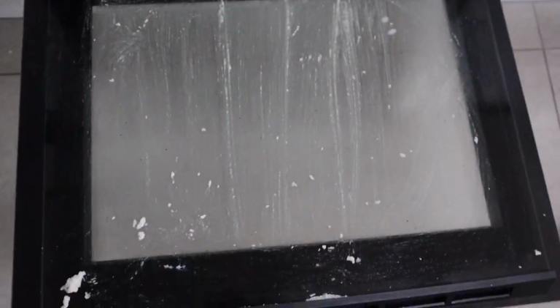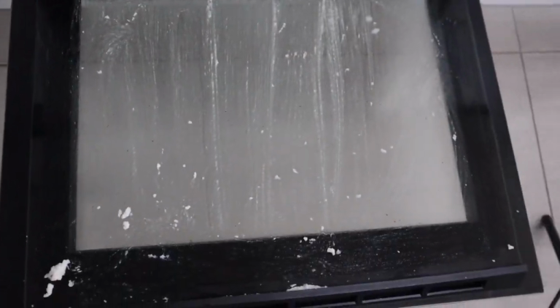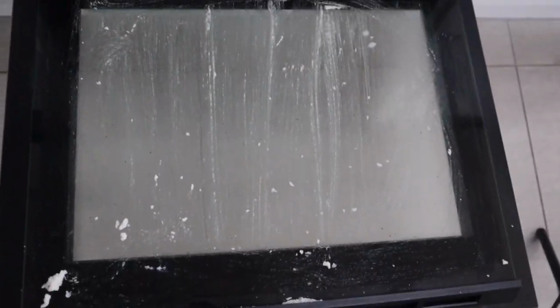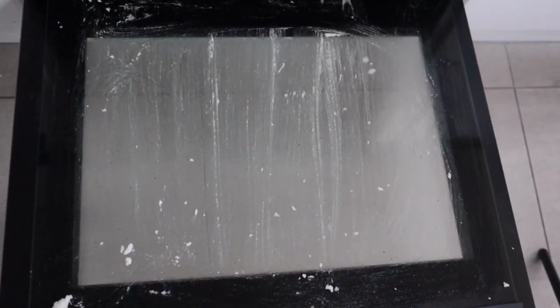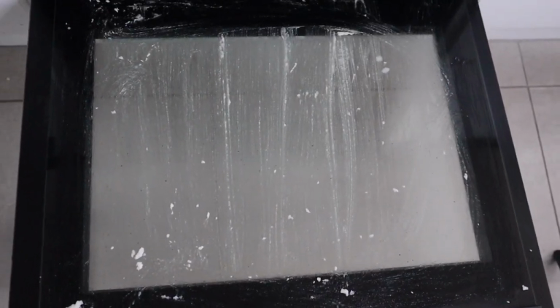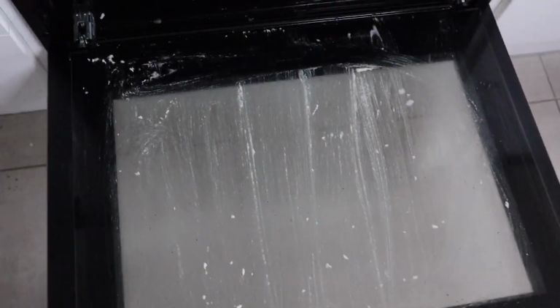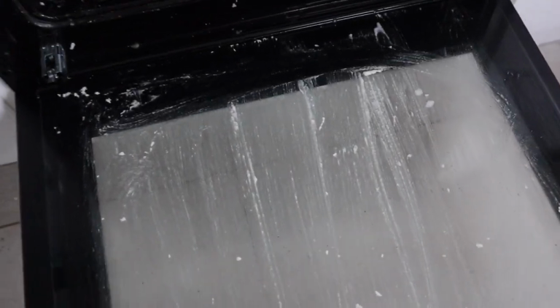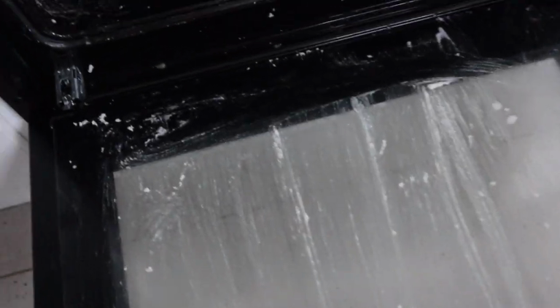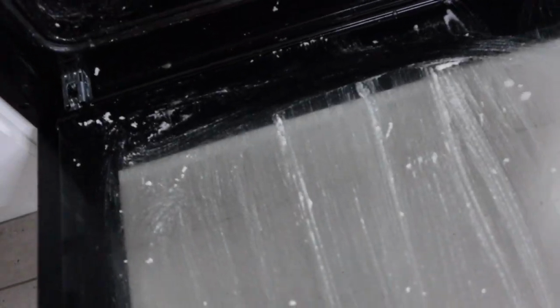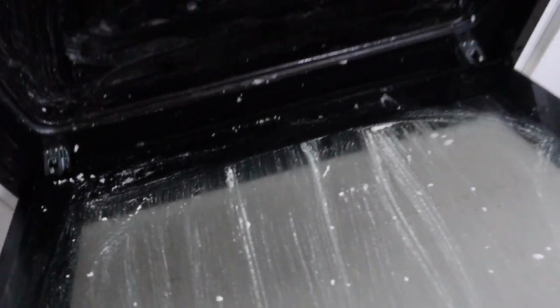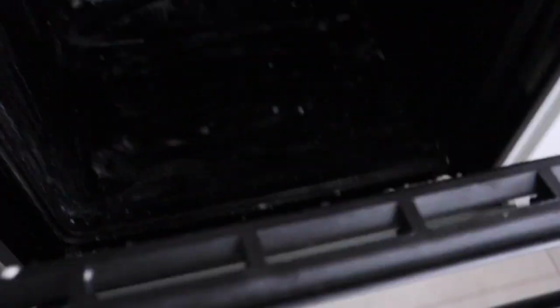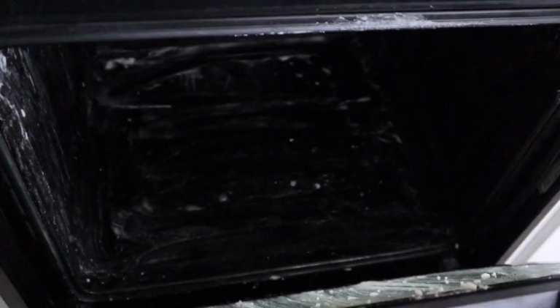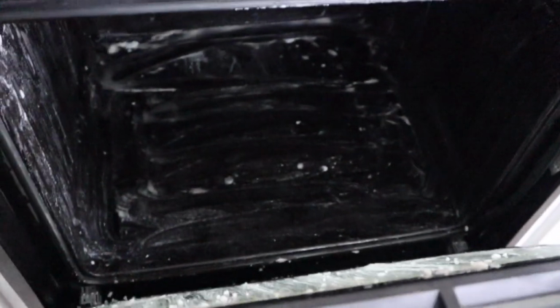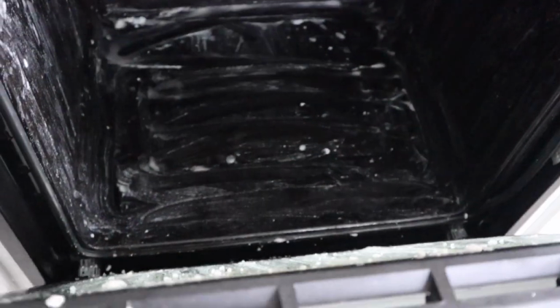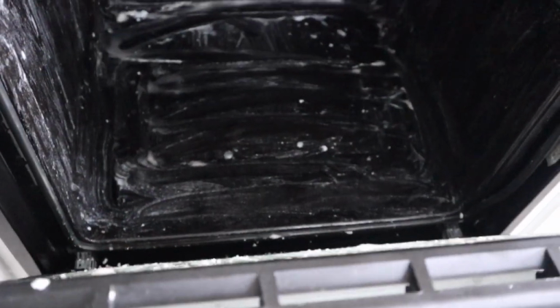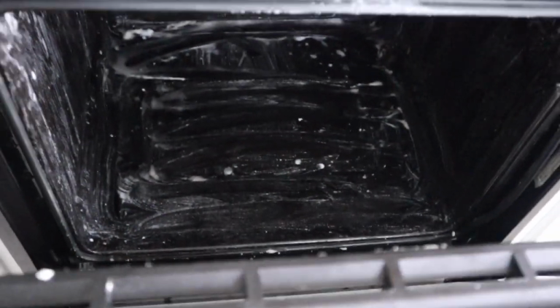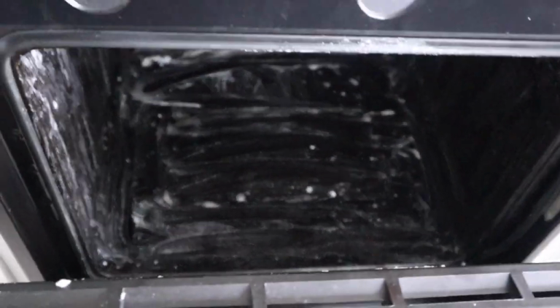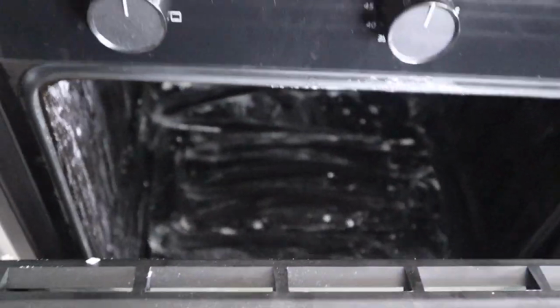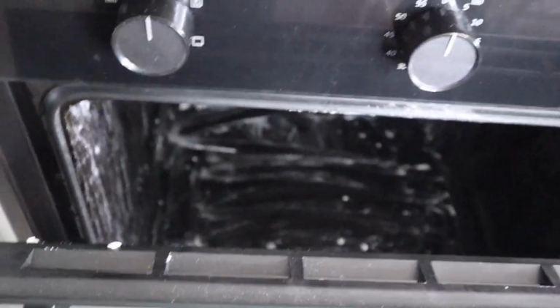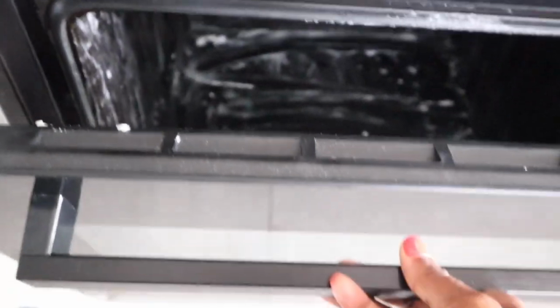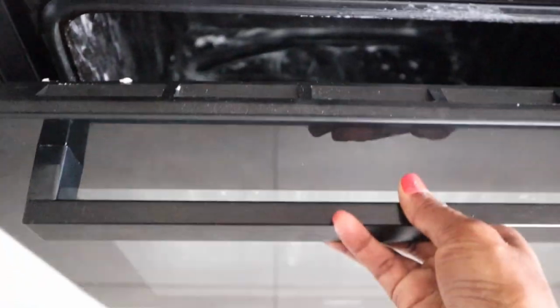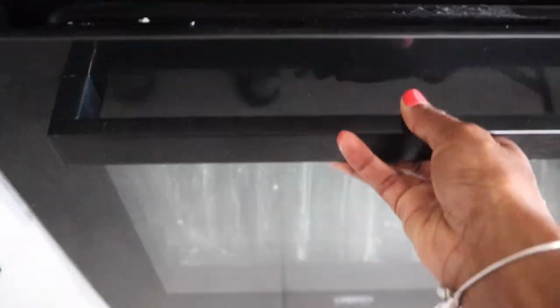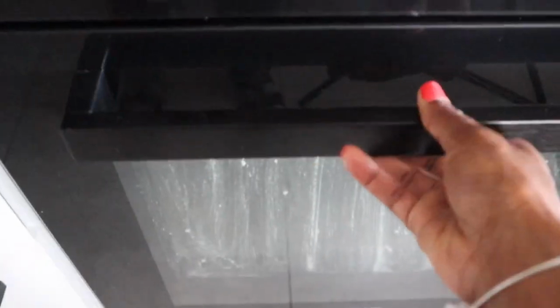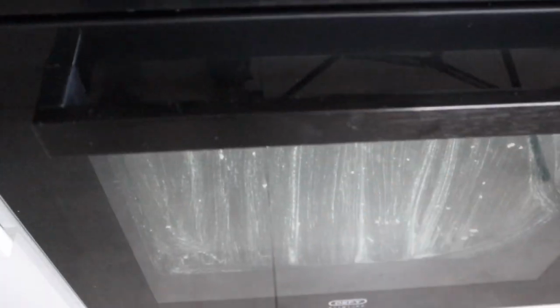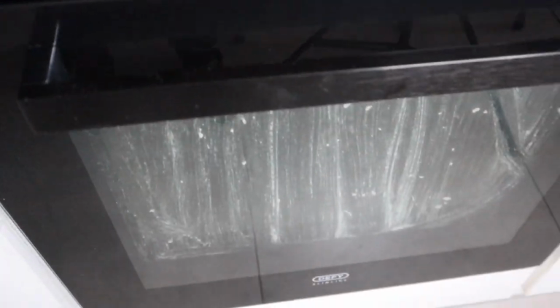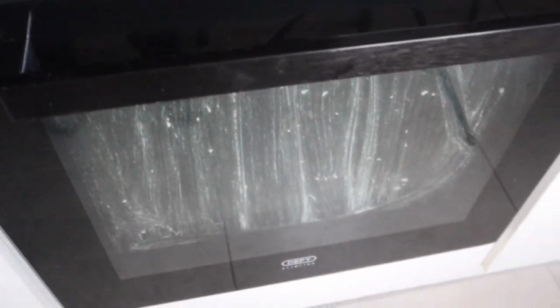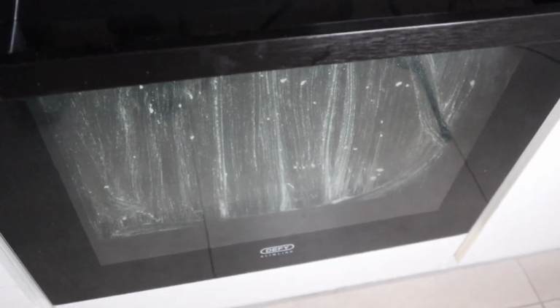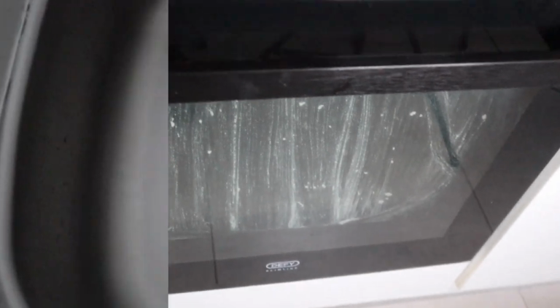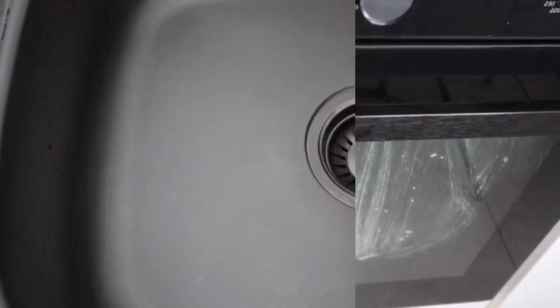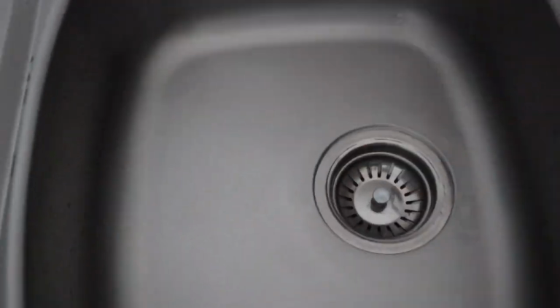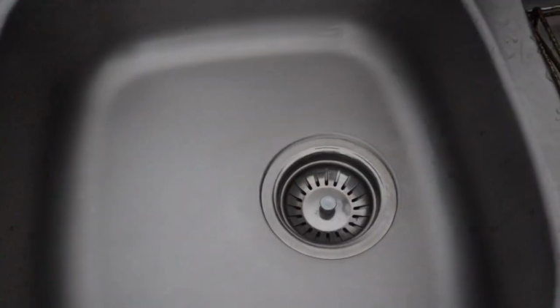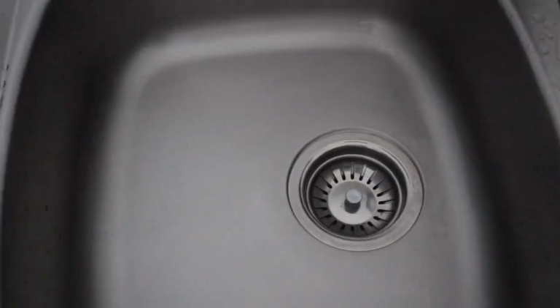I've applied the mixture on the door of the oven as well. Once done, close the oven. You have to leave it on for a minimum of 10 hours — 10 to 12 hours. Overnight will be better.